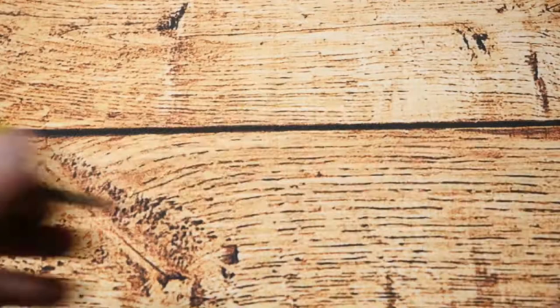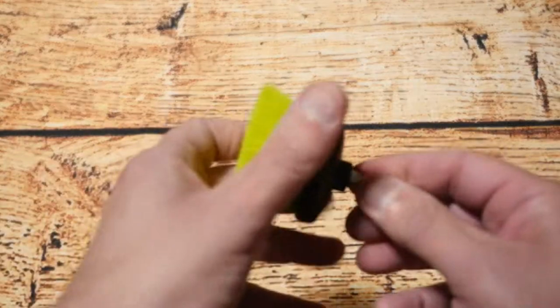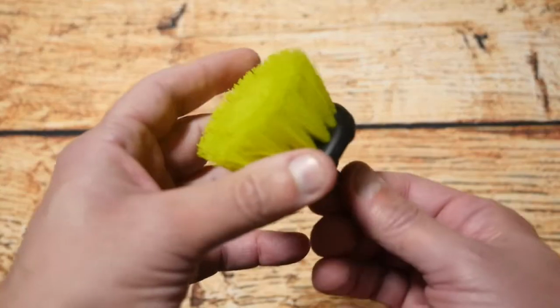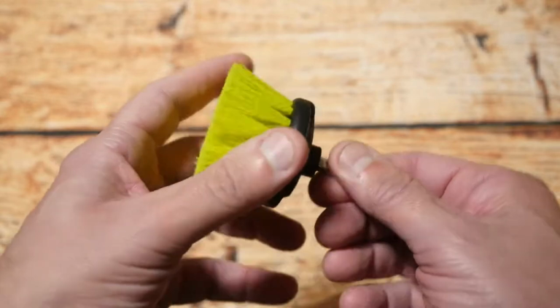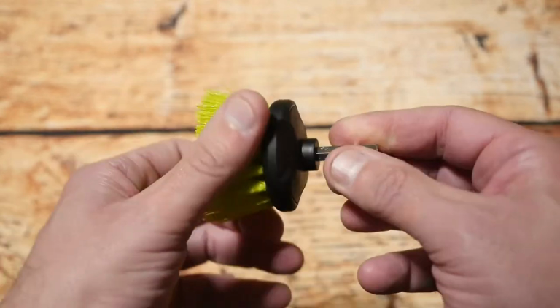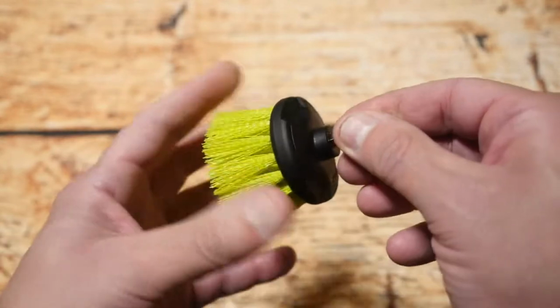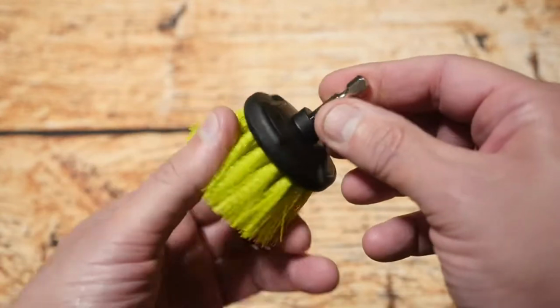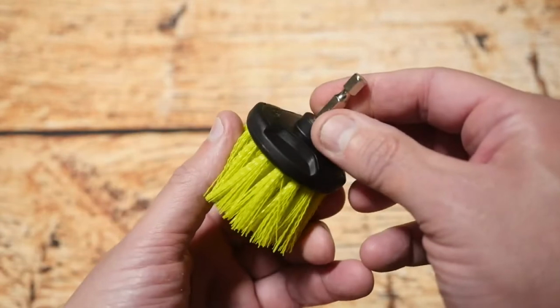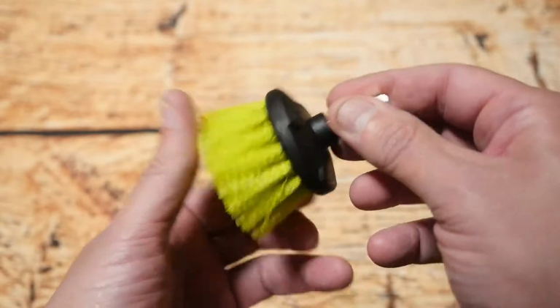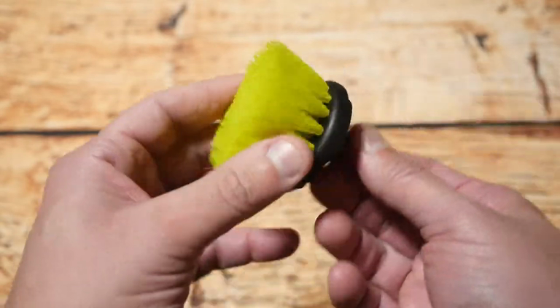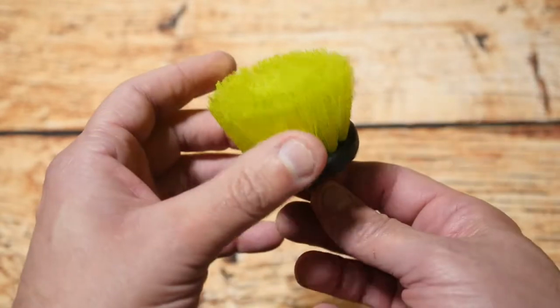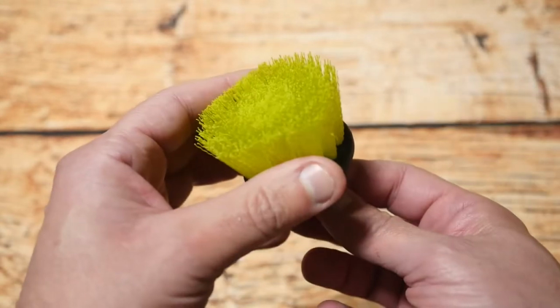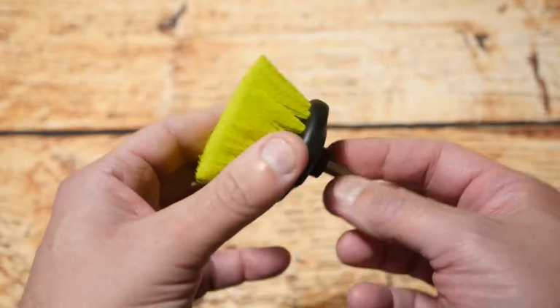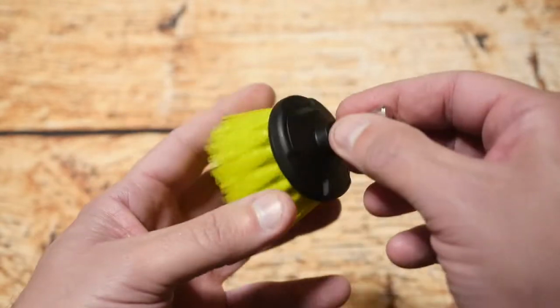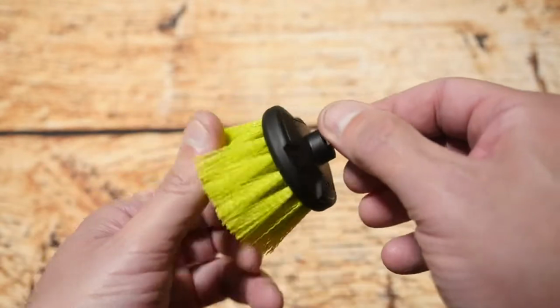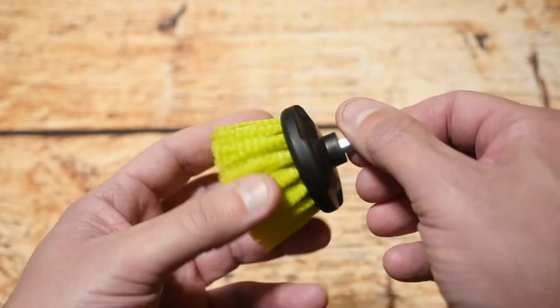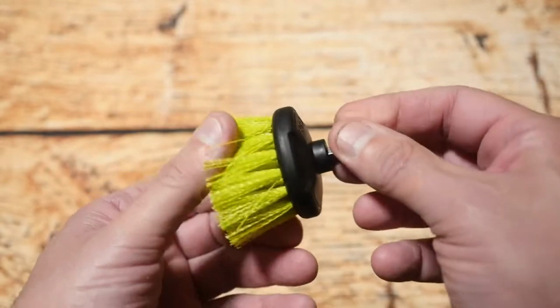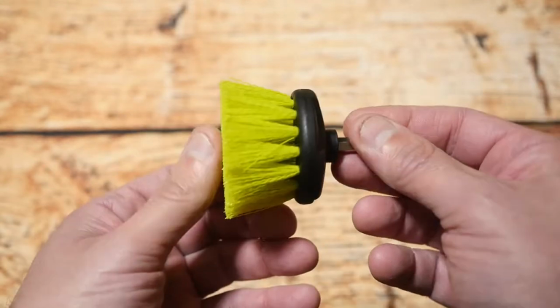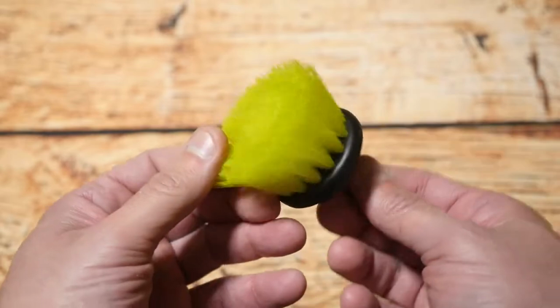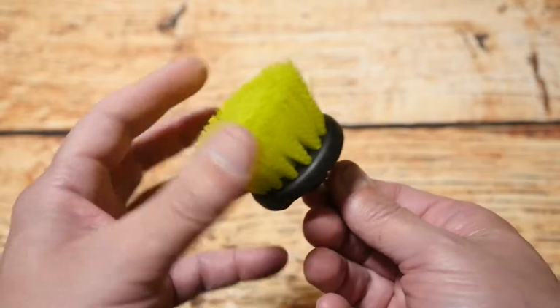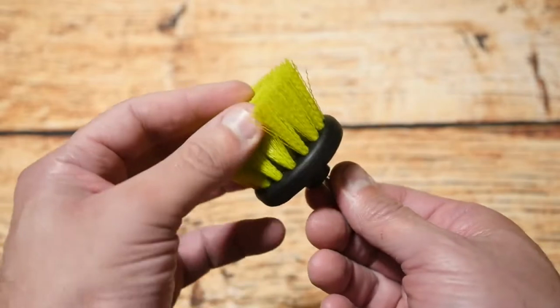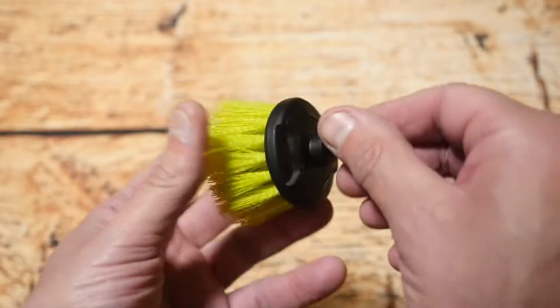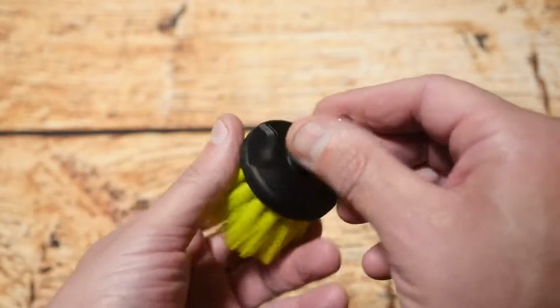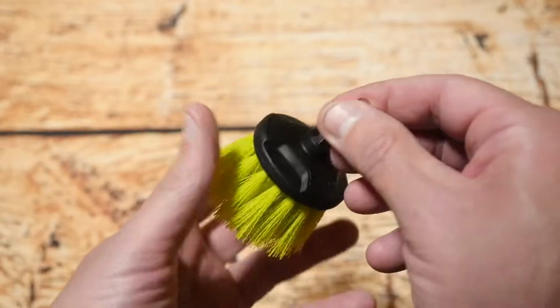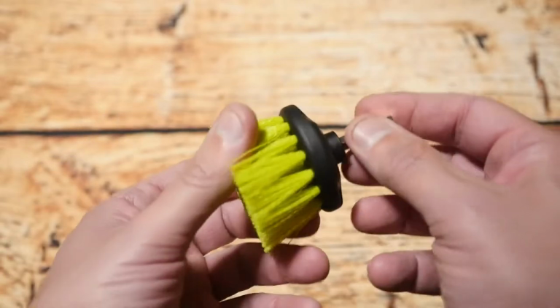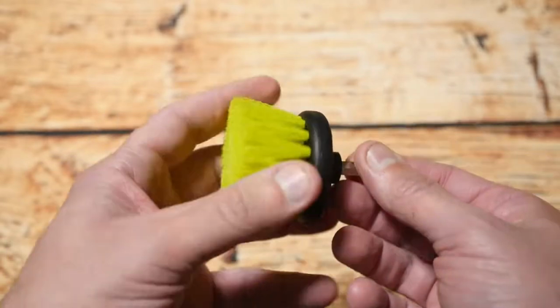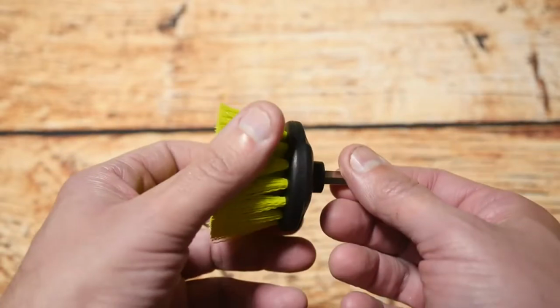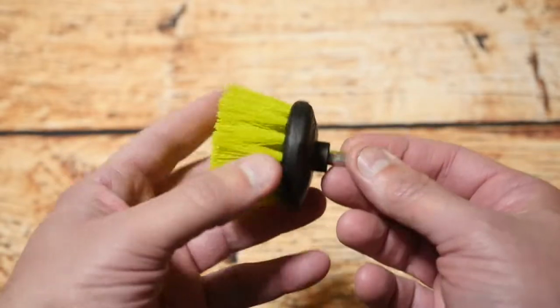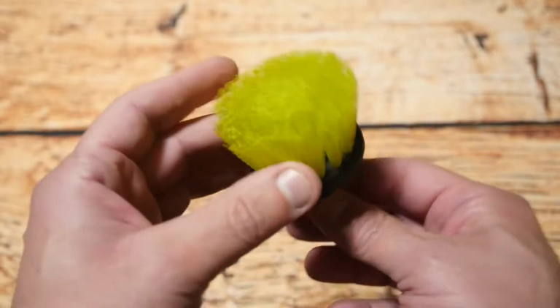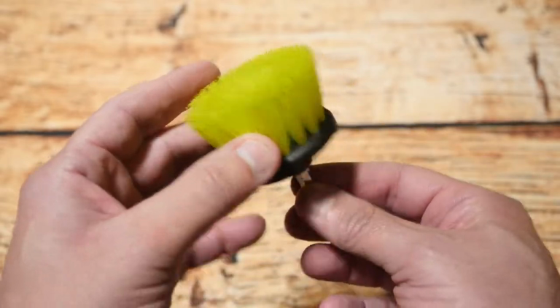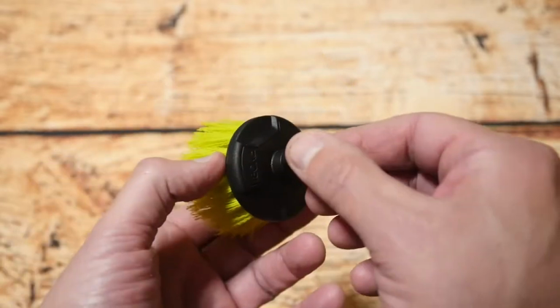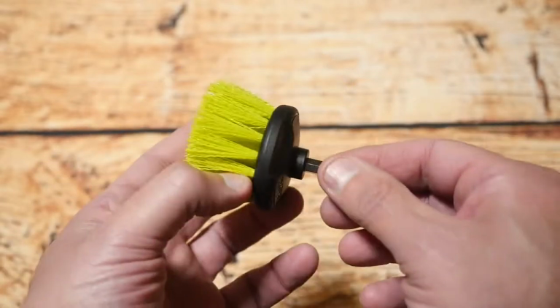It comes with one scrubbing brush. You can get more of these and they're quite easy to get from various hardware stores, so when this wears out you can easily buy another one to replace it. So it does give you one at least.